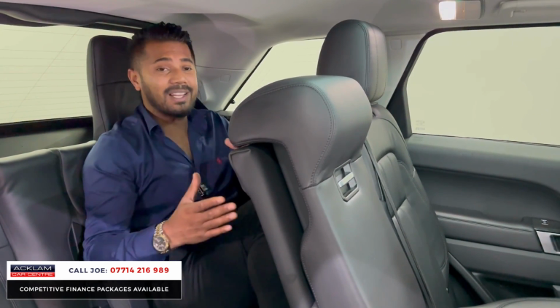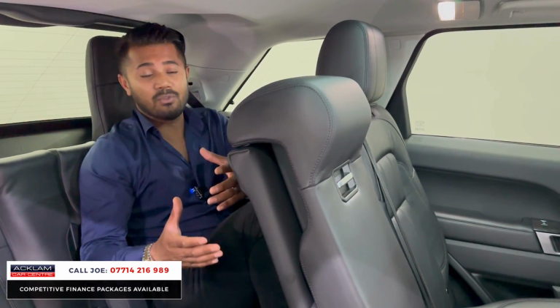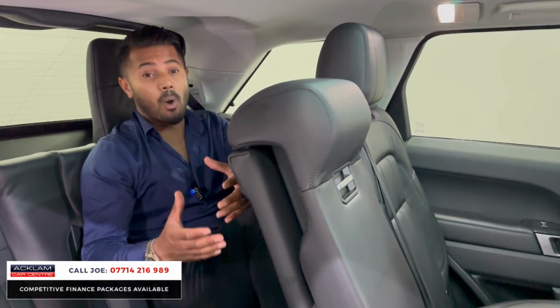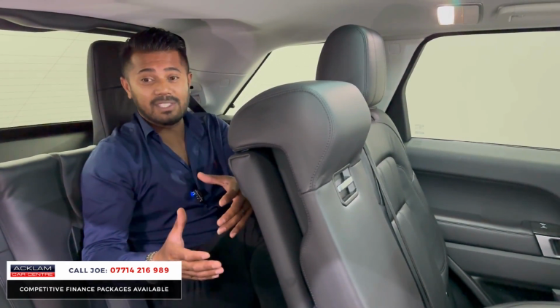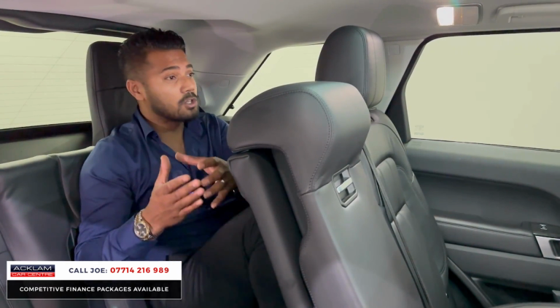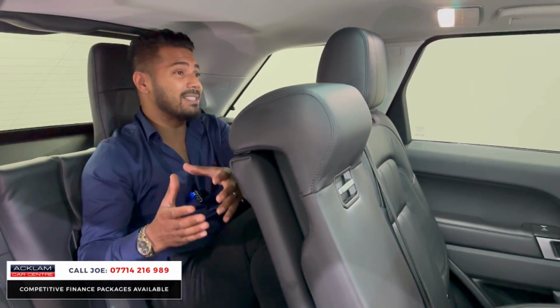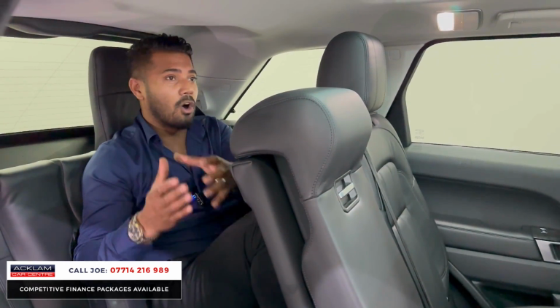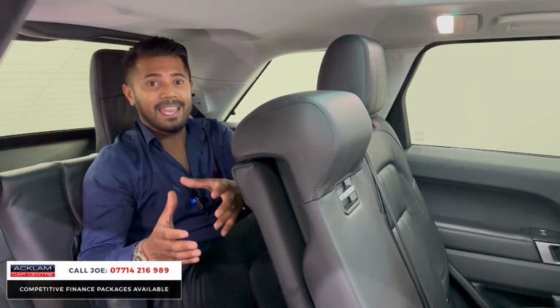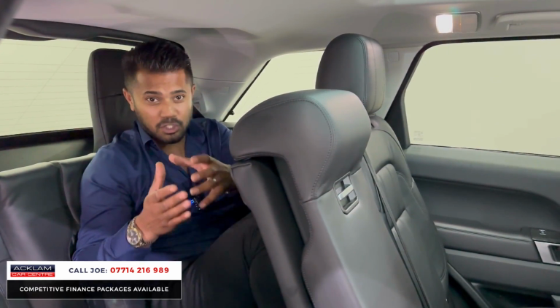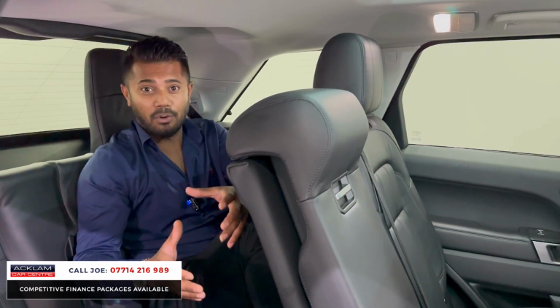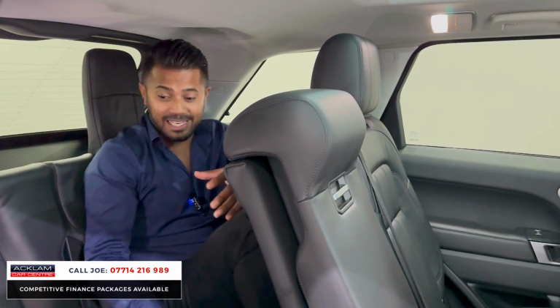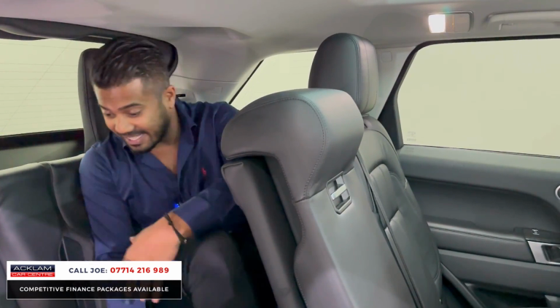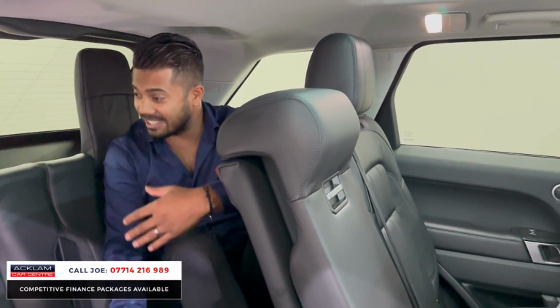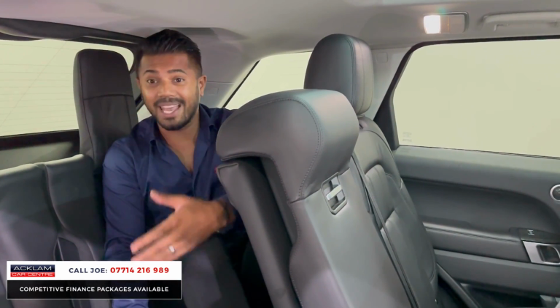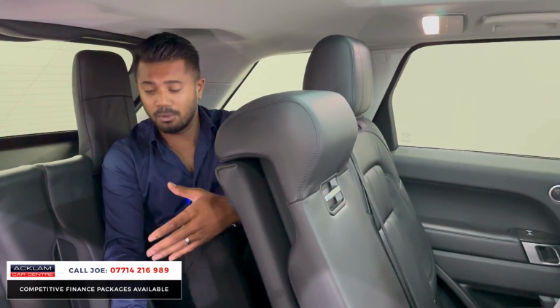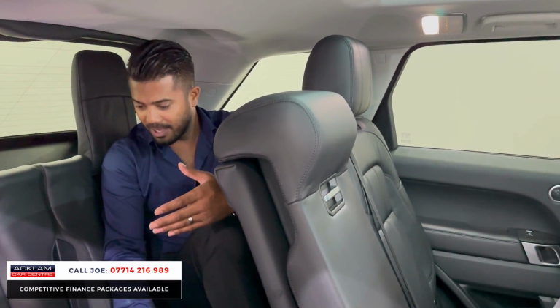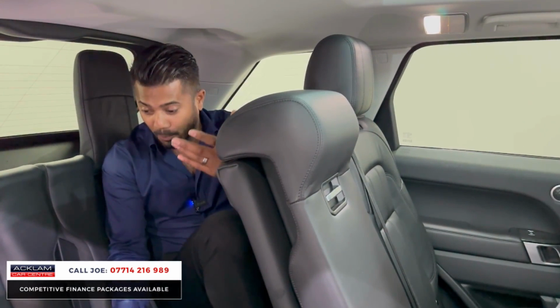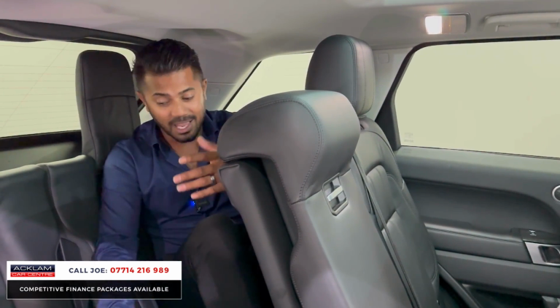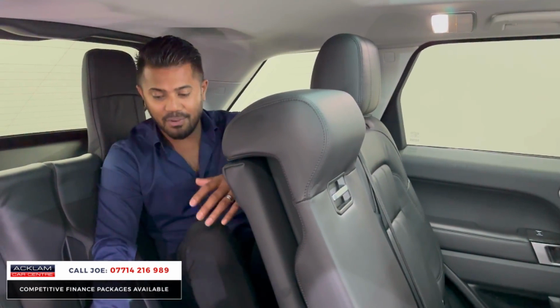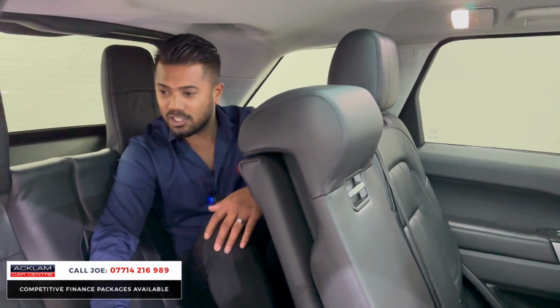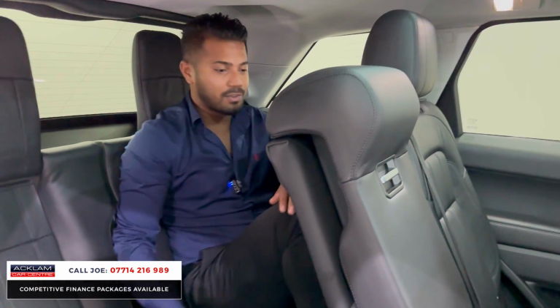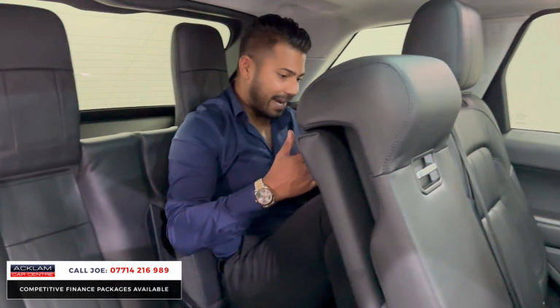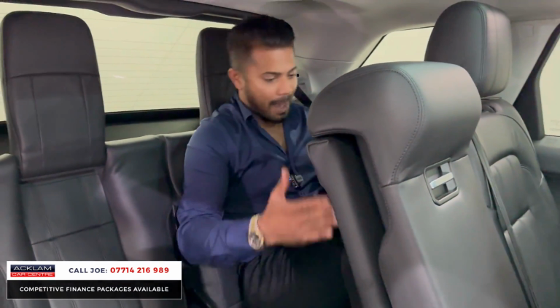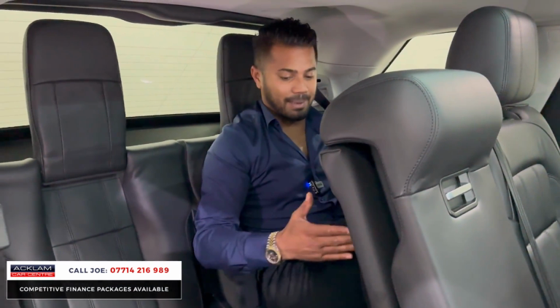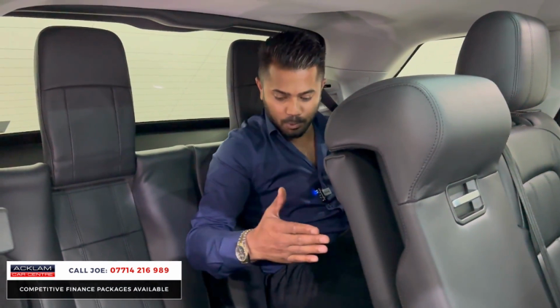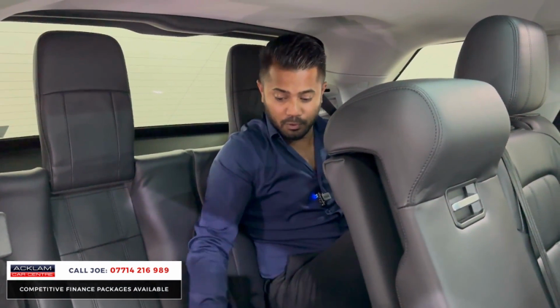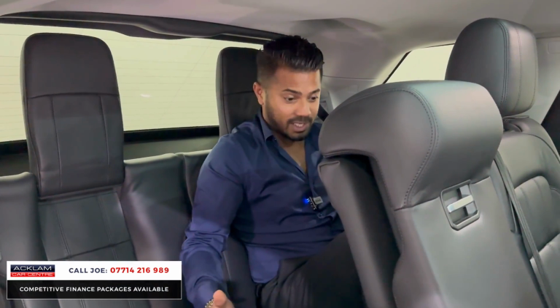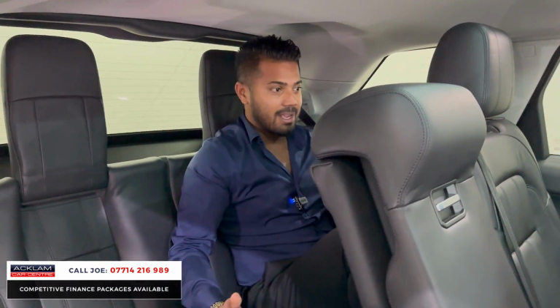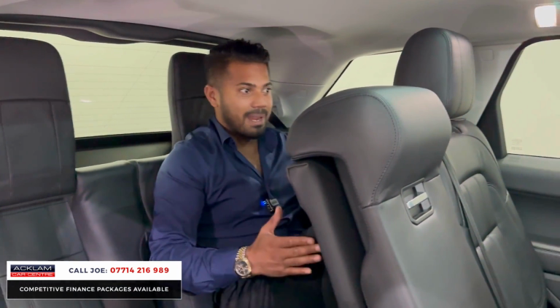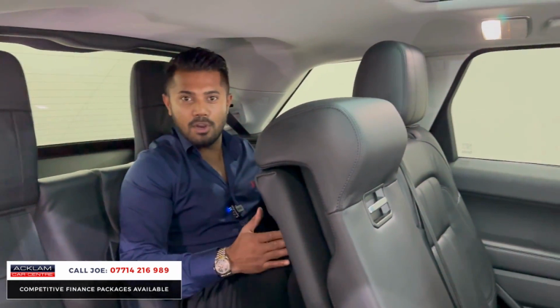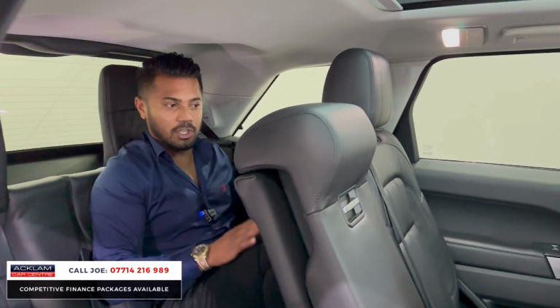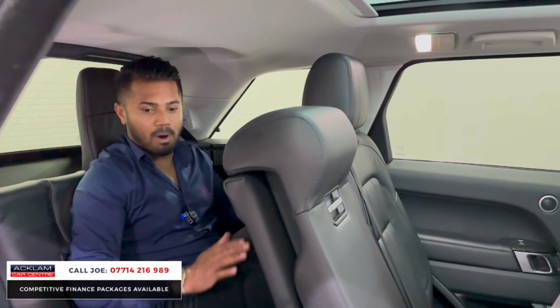The fact that this is a Range Rover Sport with 7 seats just means that on the occasions that you do need the third row seats, there are 7 seats you can use and they're perfect — leather, nice and soft. I'm a little bit tight but two of us could sit here and make that emergency journey no problem.